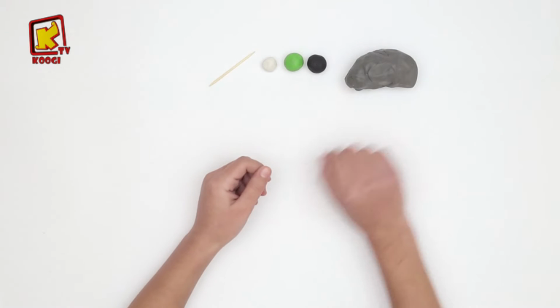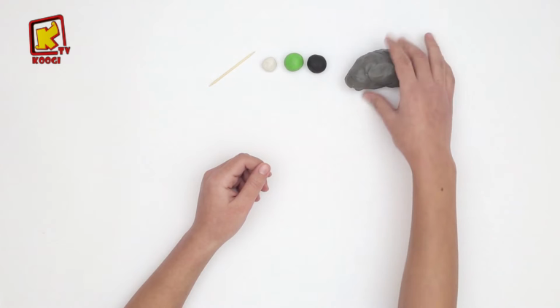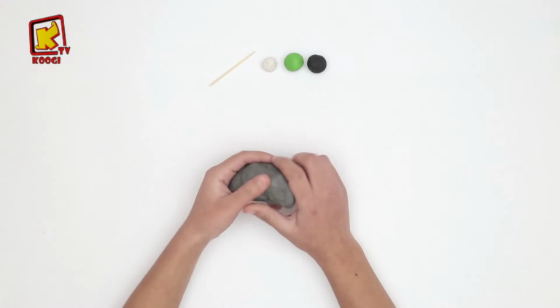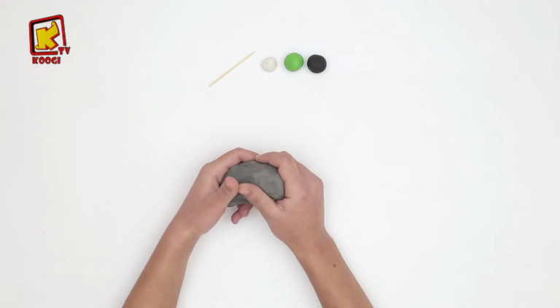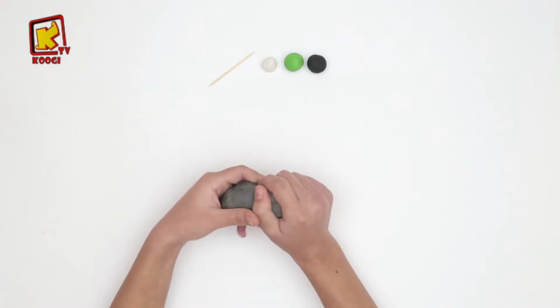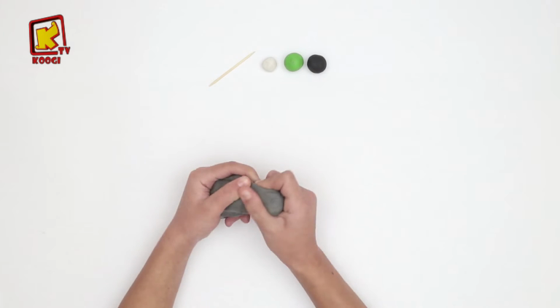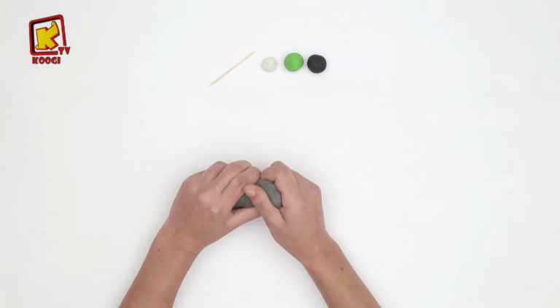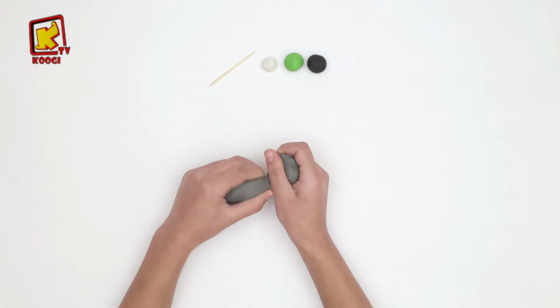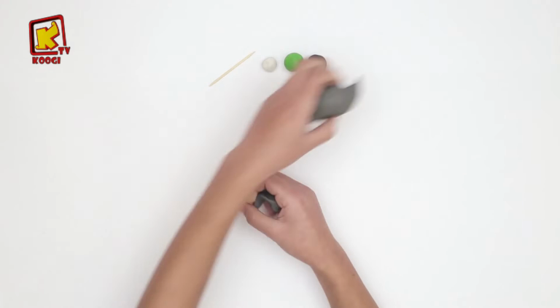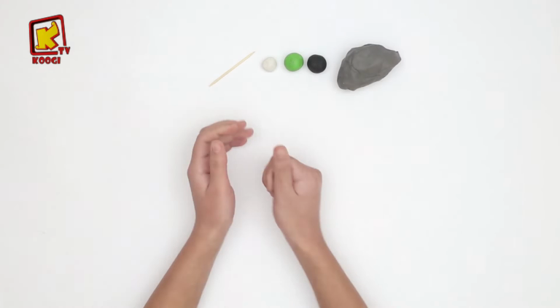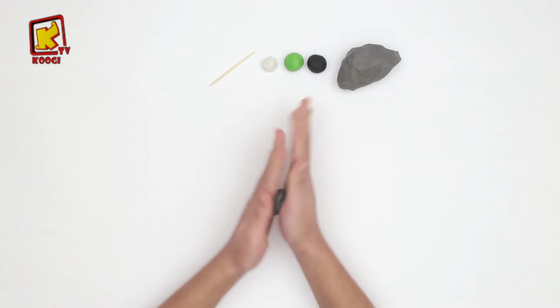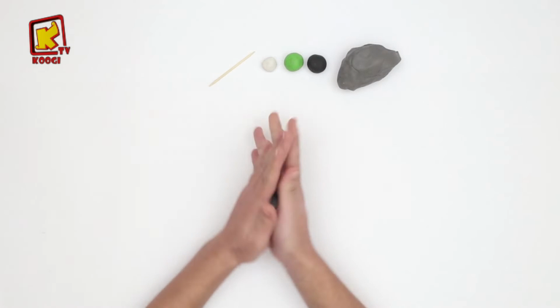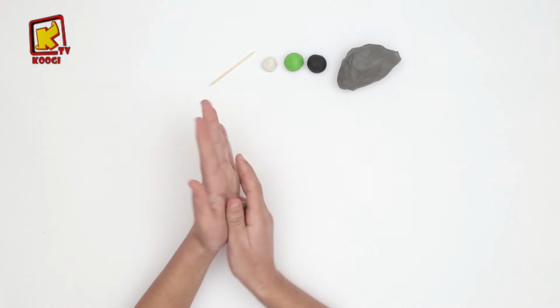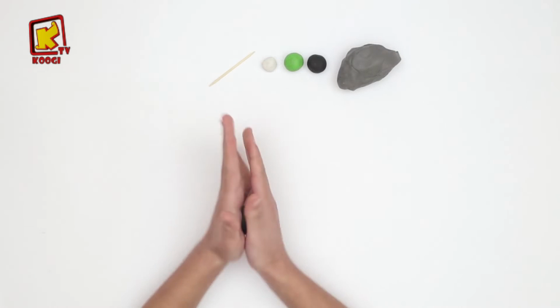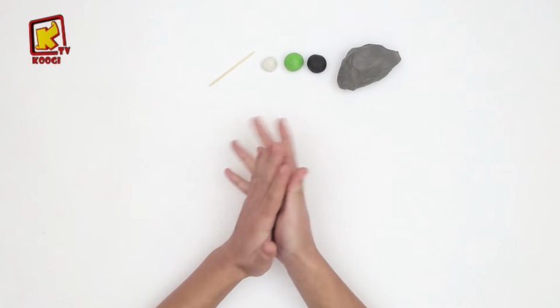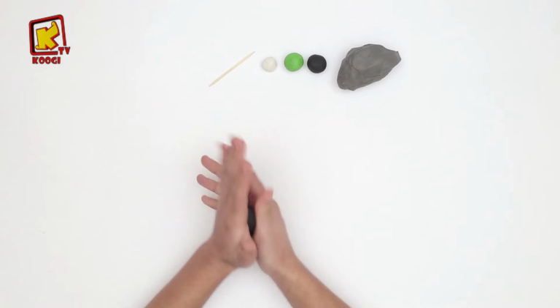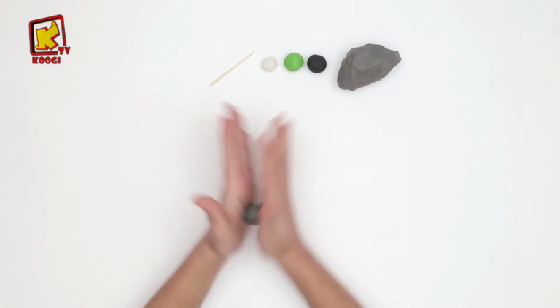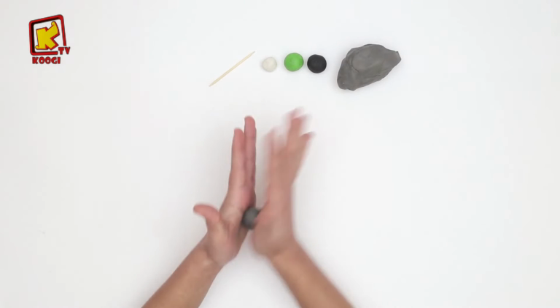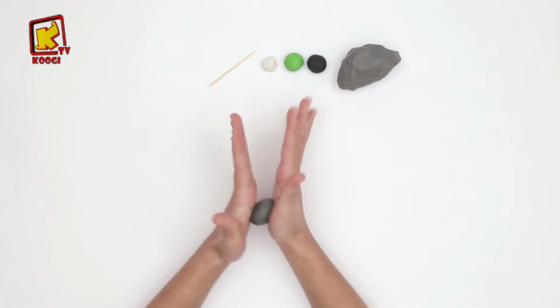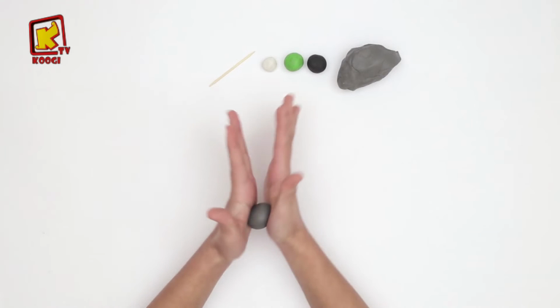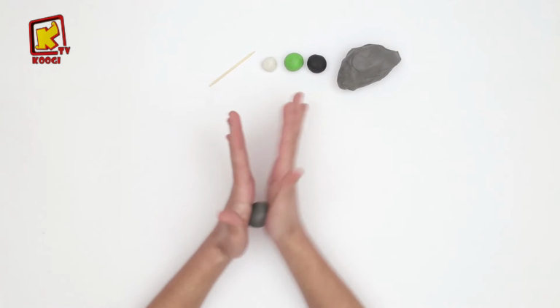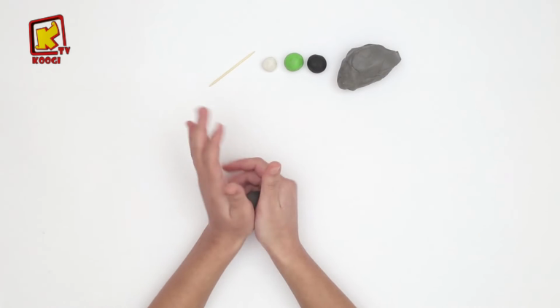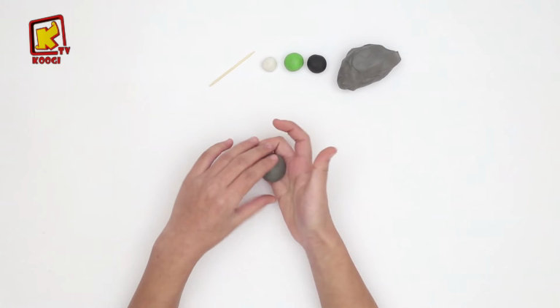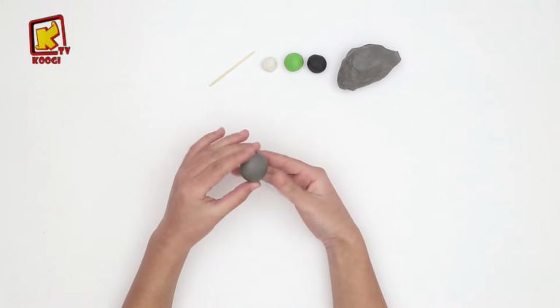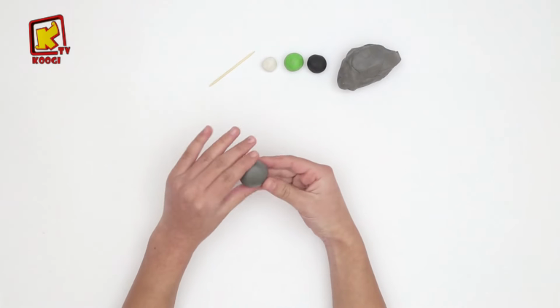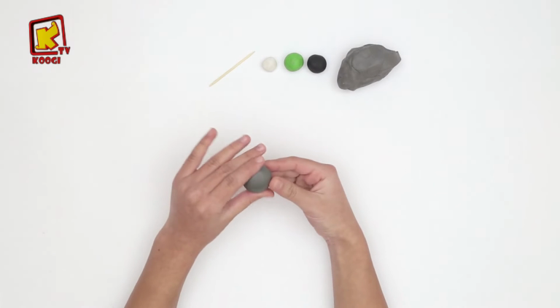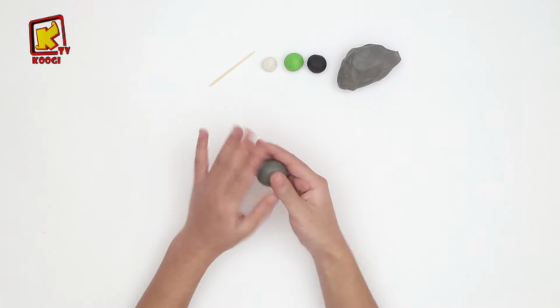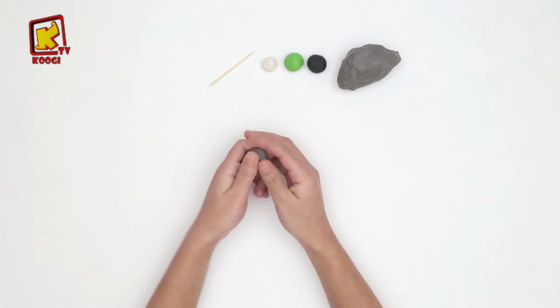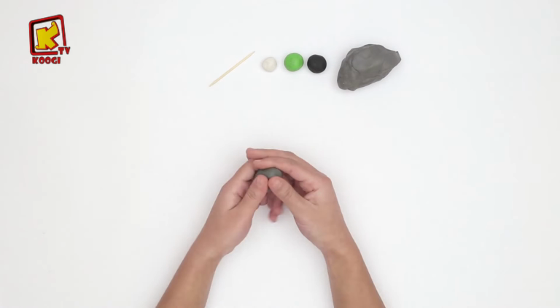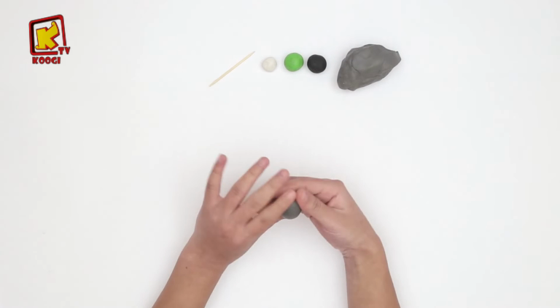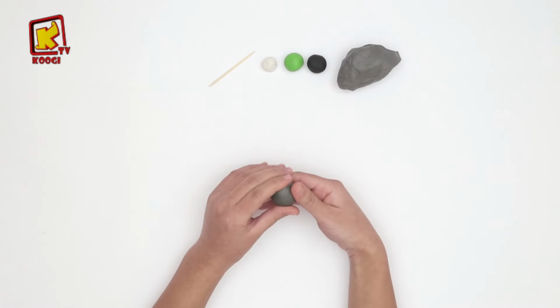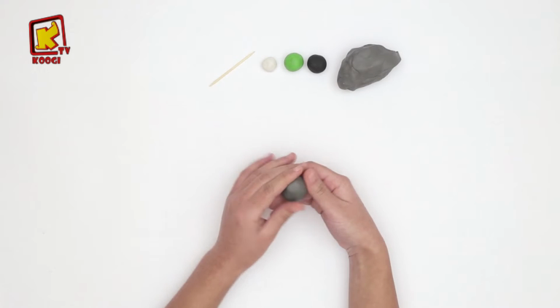Première étape, prenons un morceau de l'argile gris et roulez jusqu'à ce qu'il devient comme un rond.